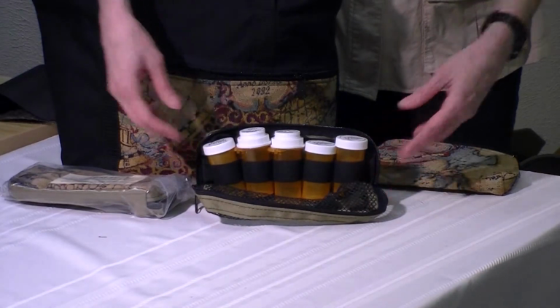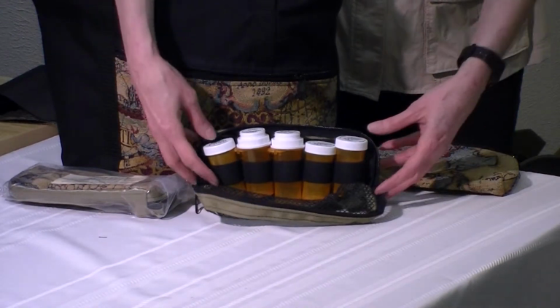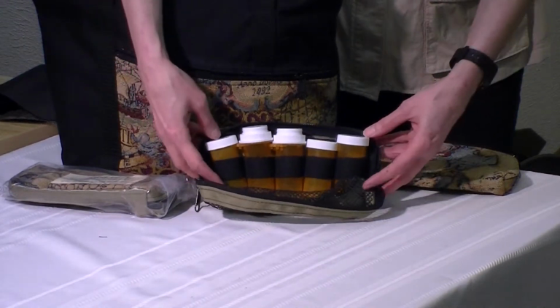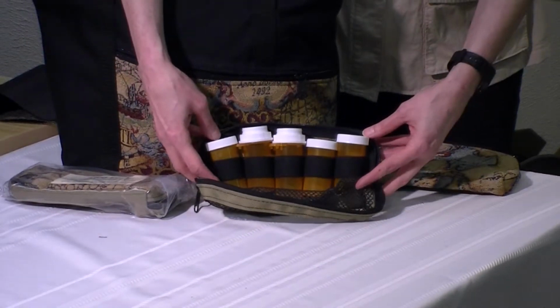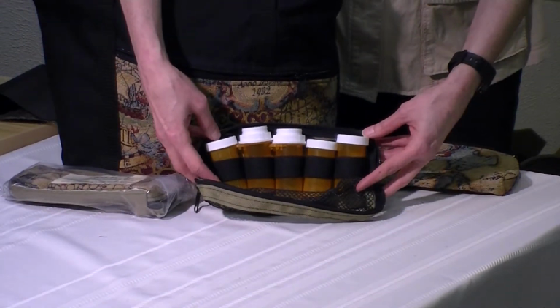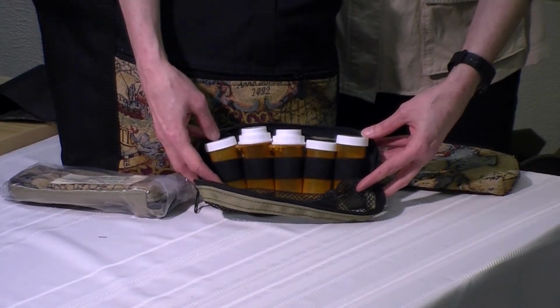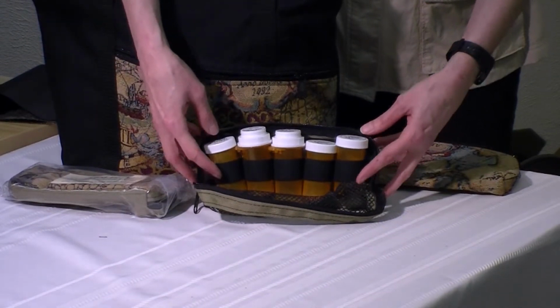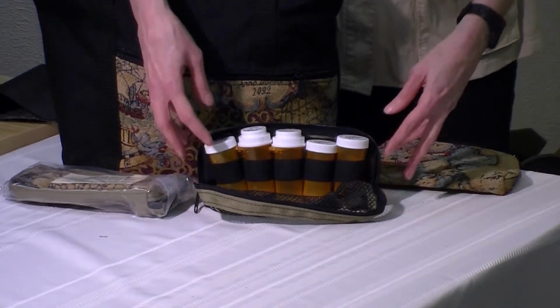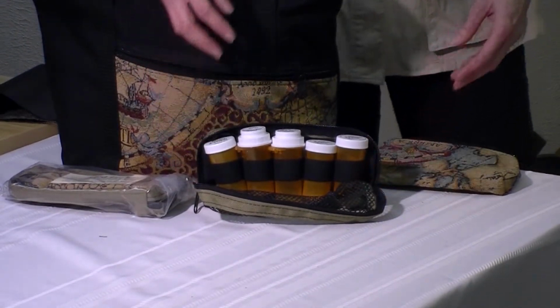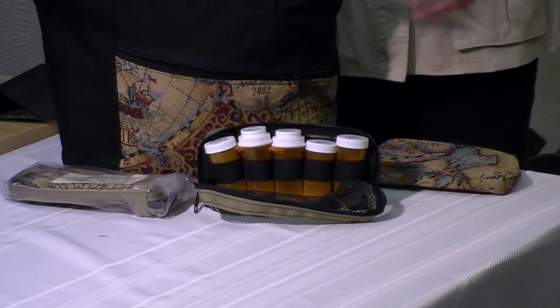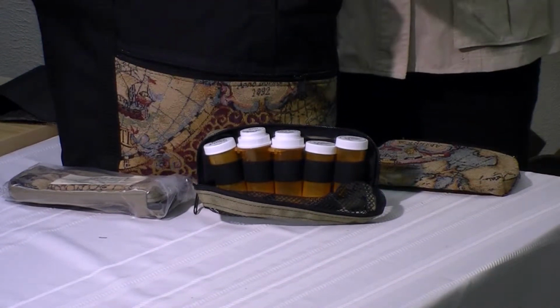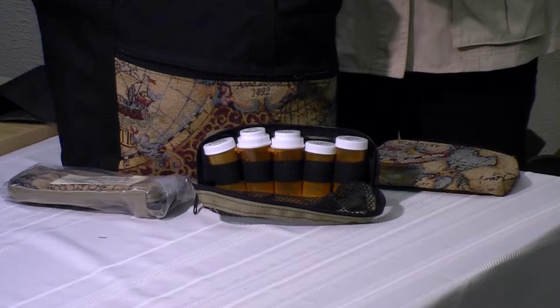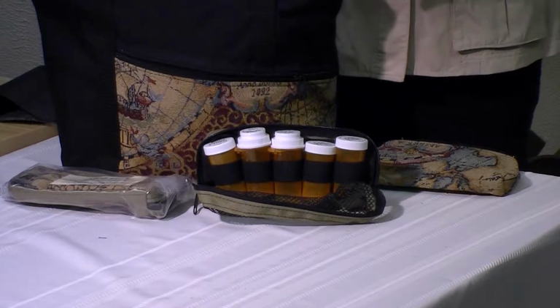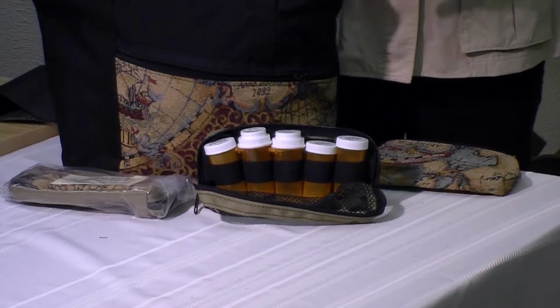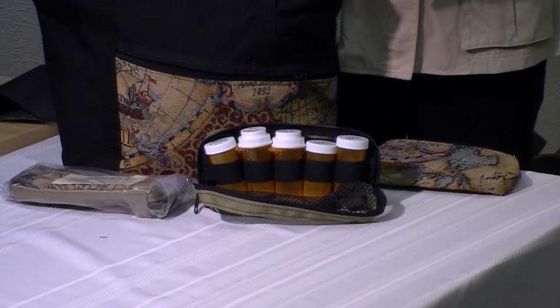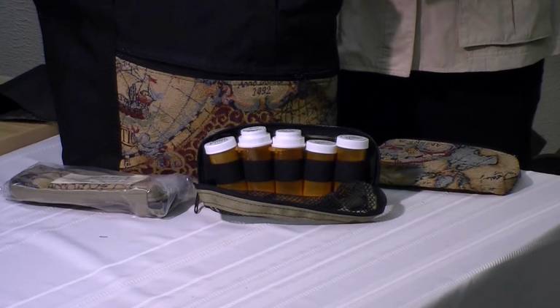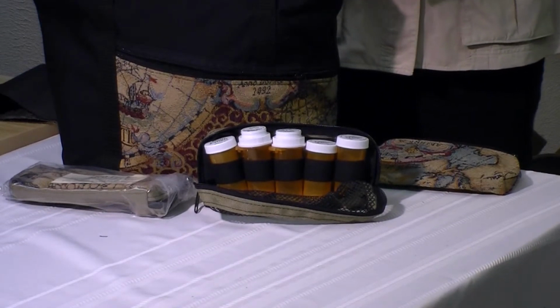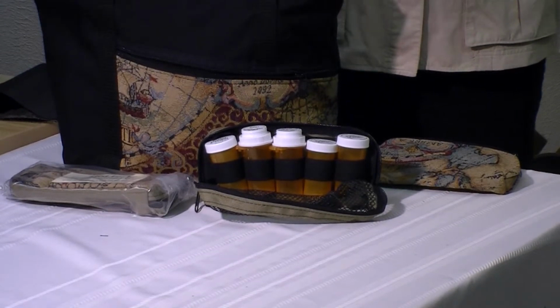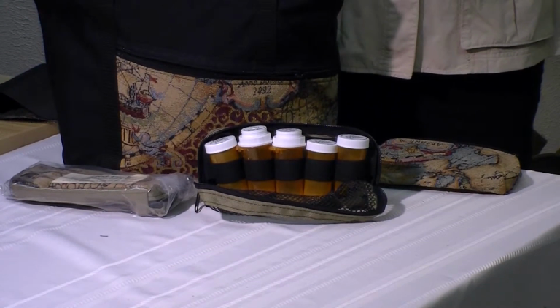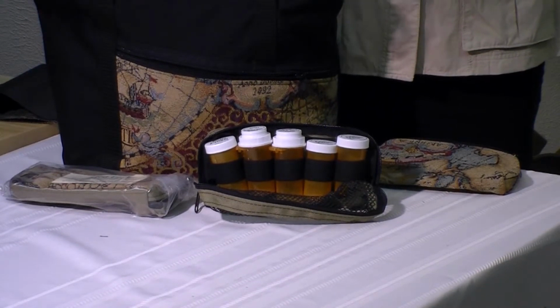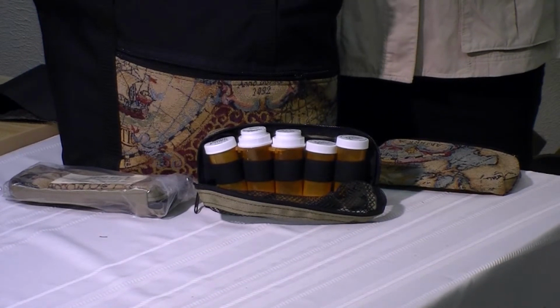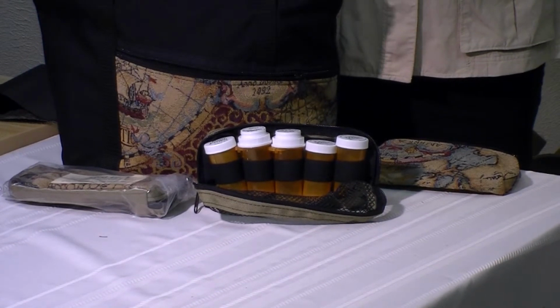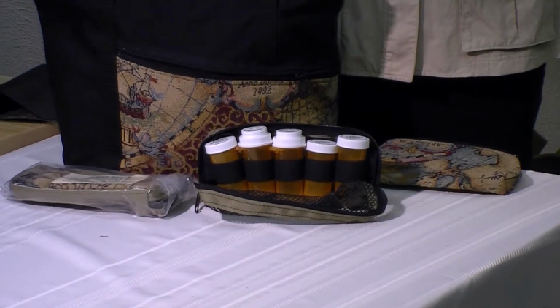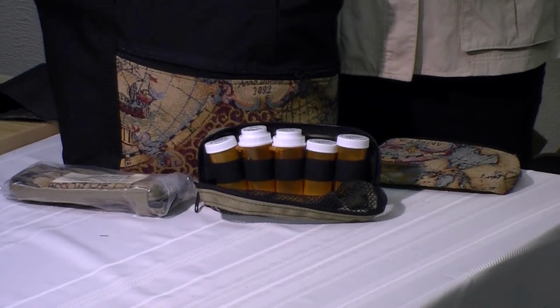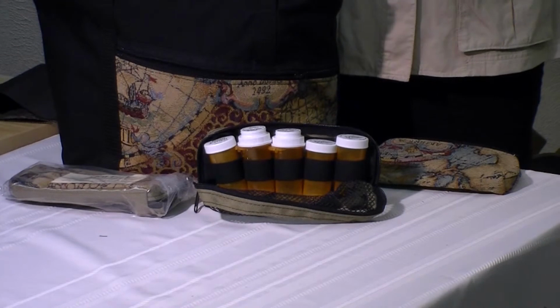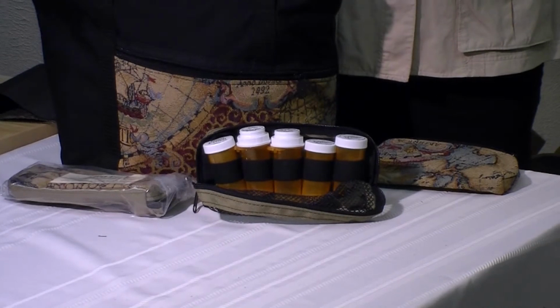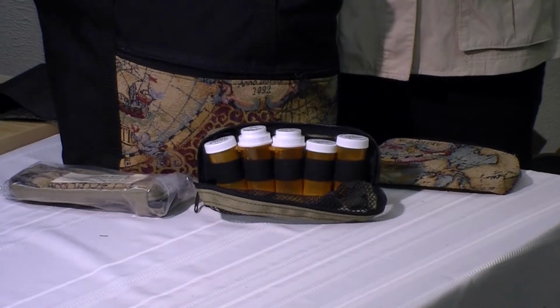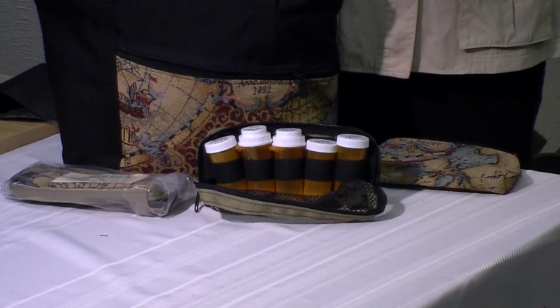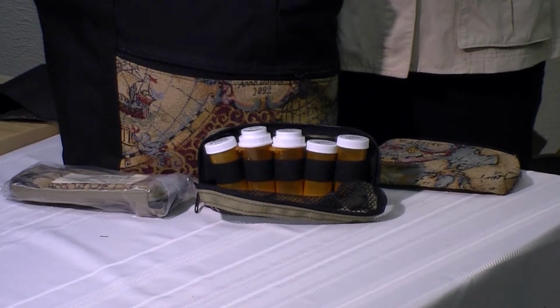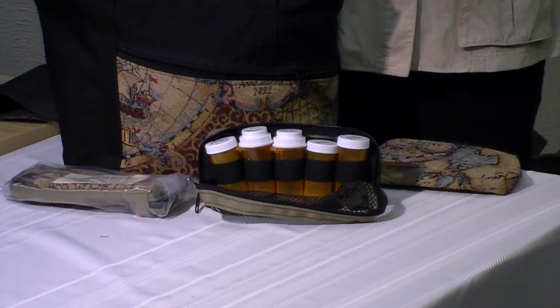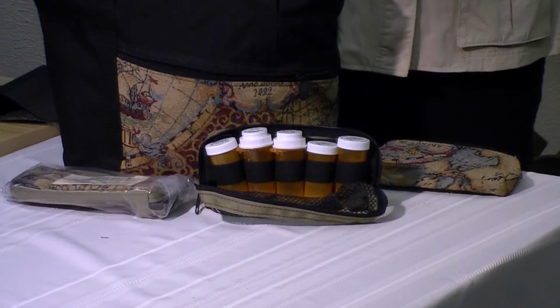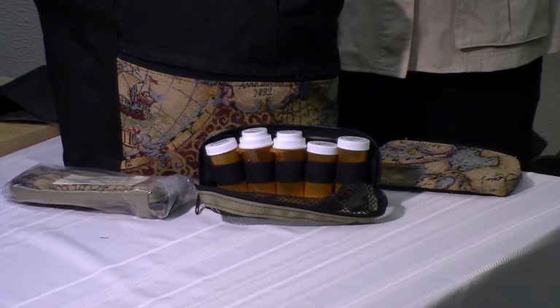It was conceived originally for medicines, but it also could be used for art supplies, essential oils, or any small shampoo or even perfume that you want to make sure stays upright when you pack it.